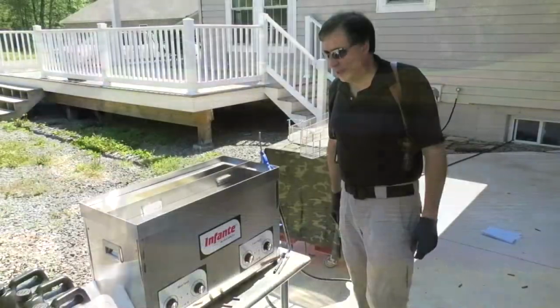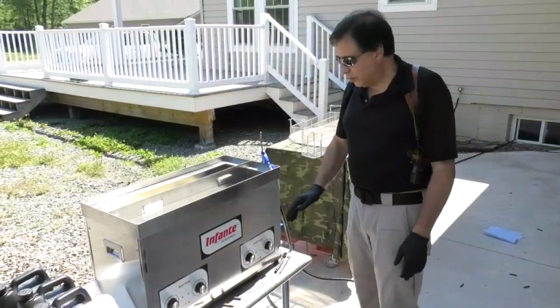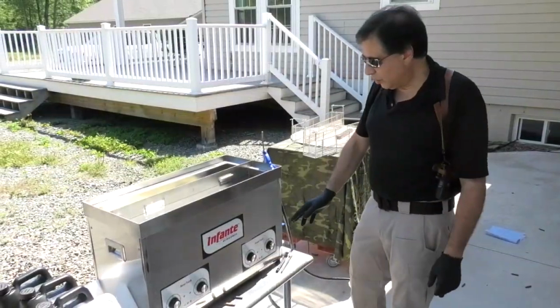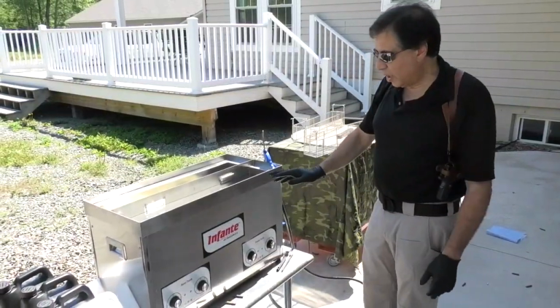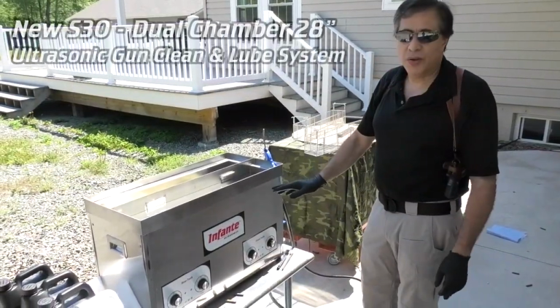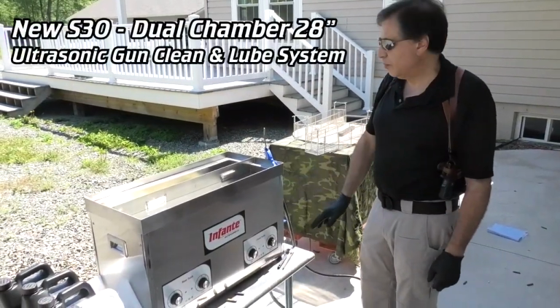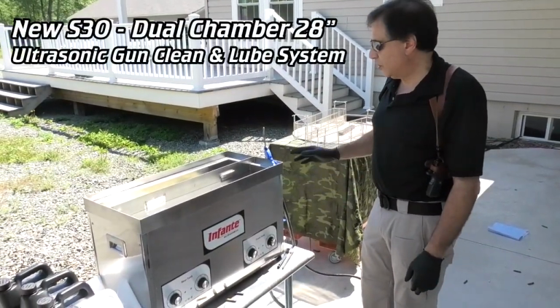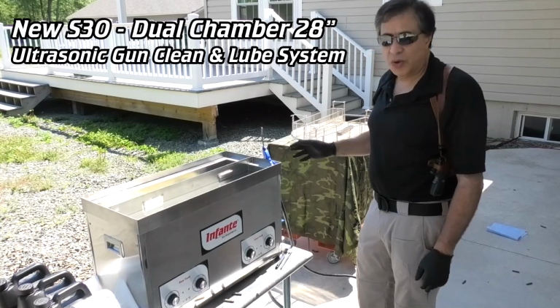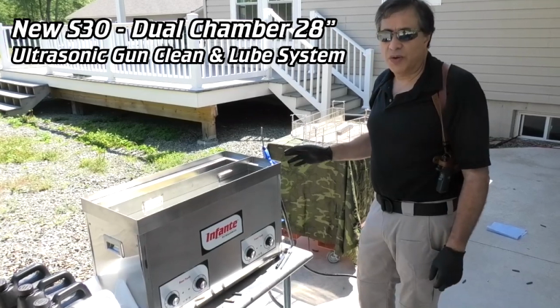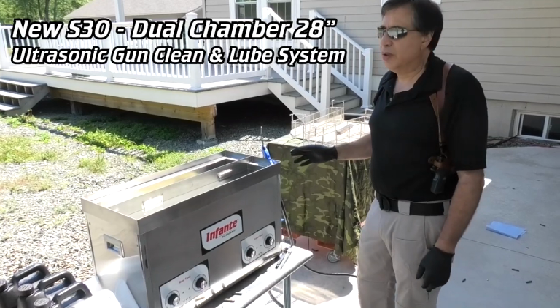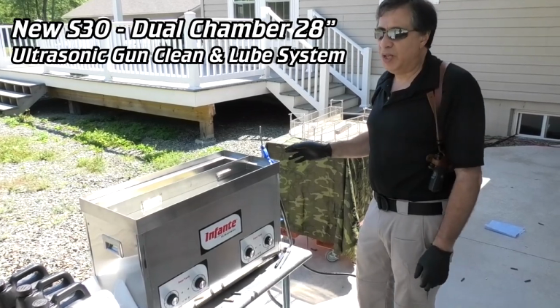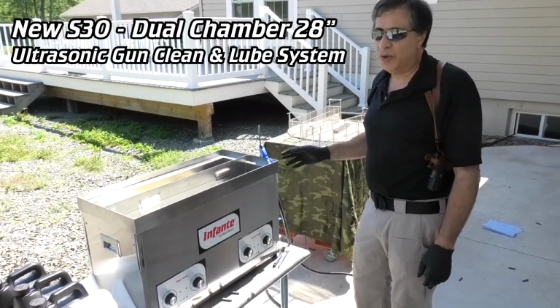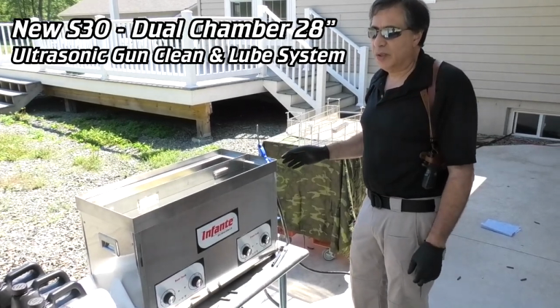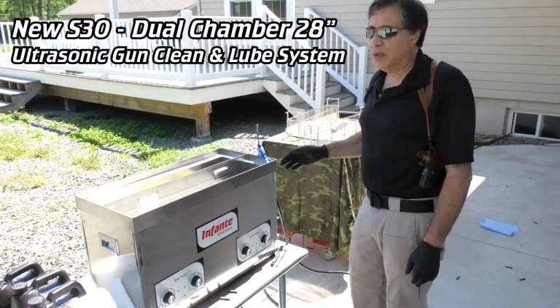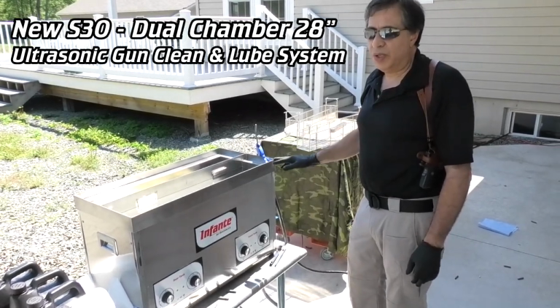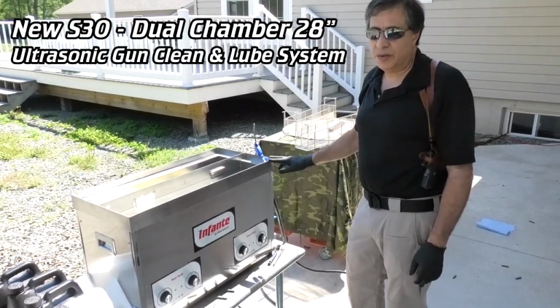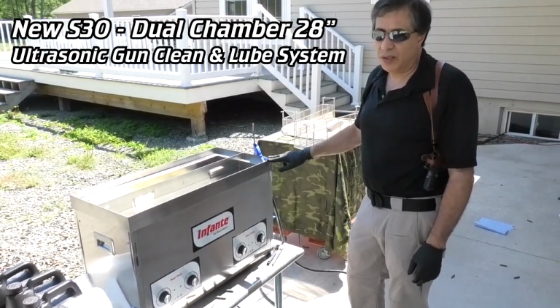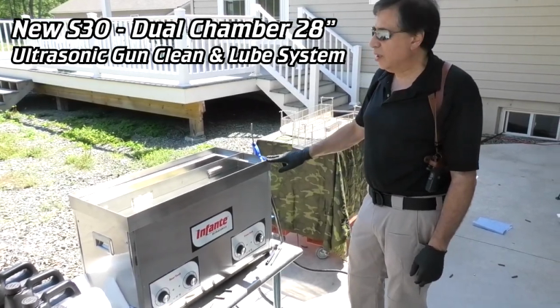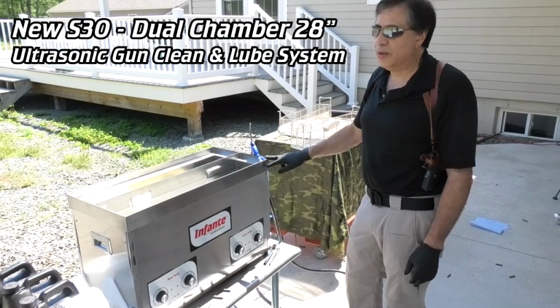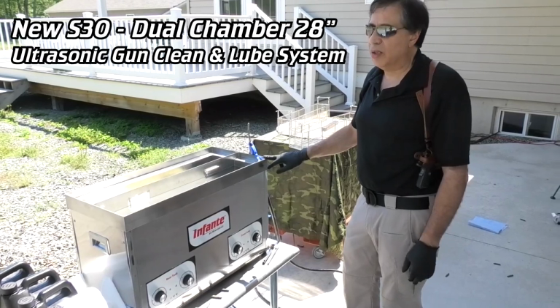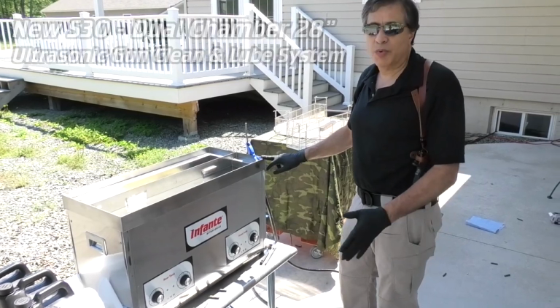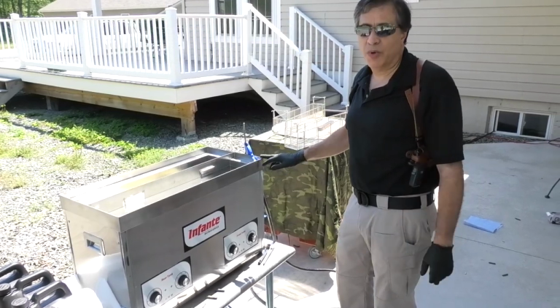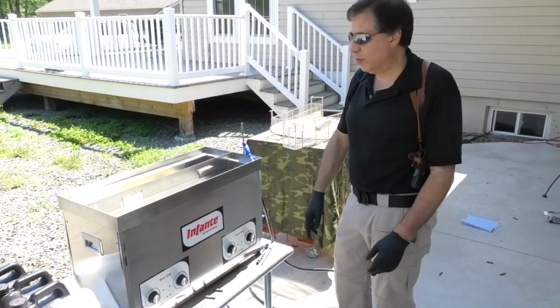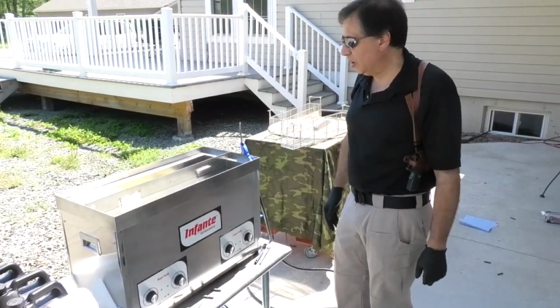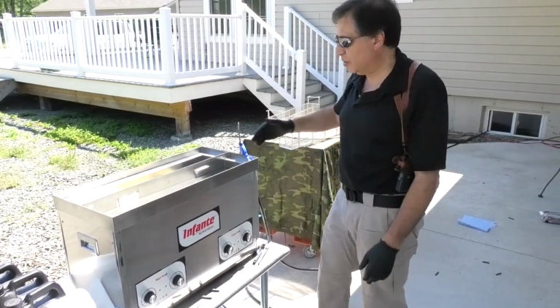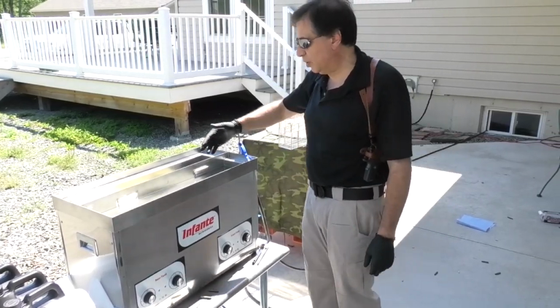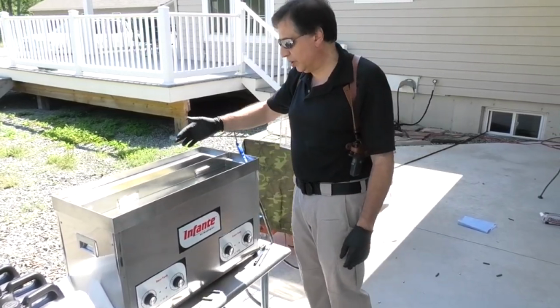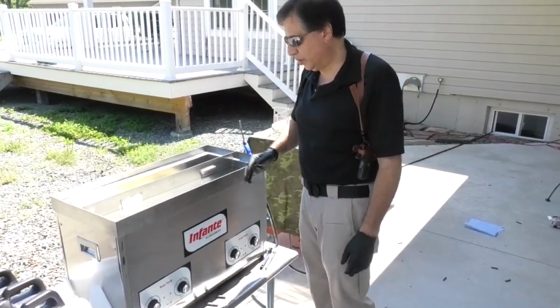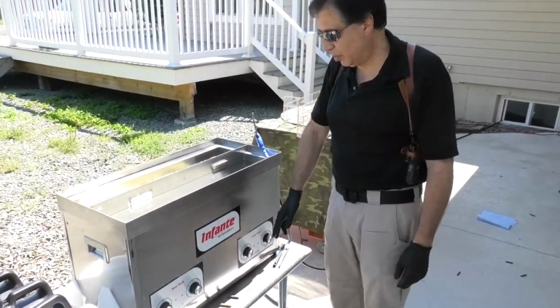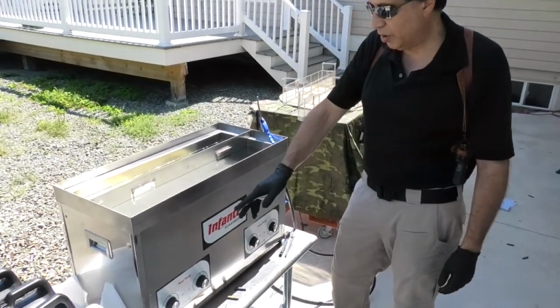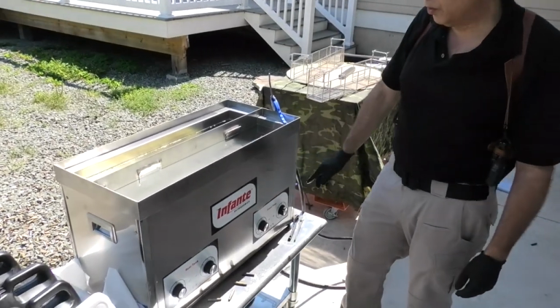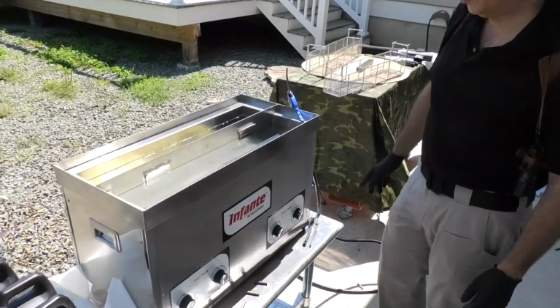This is the new S-30, which is a shortened version of the S-40. It's a 28-inch tank and it's got a lower price point, which everybody will like, but it's a full-blown industrial system with individual controls.